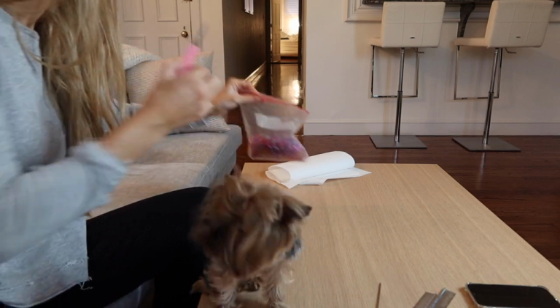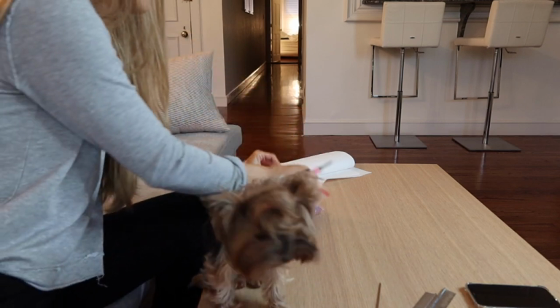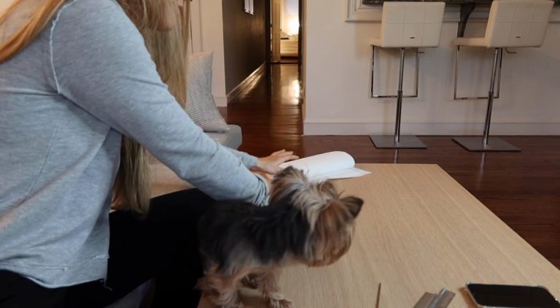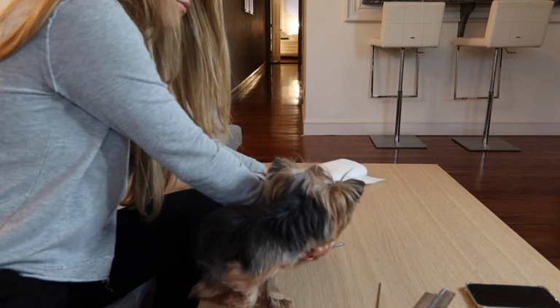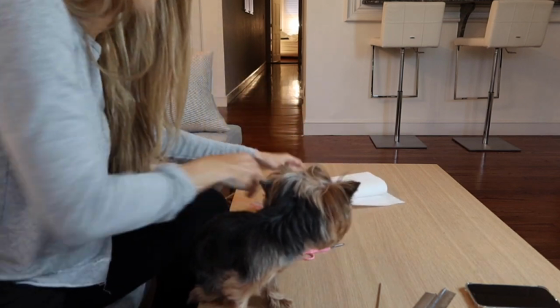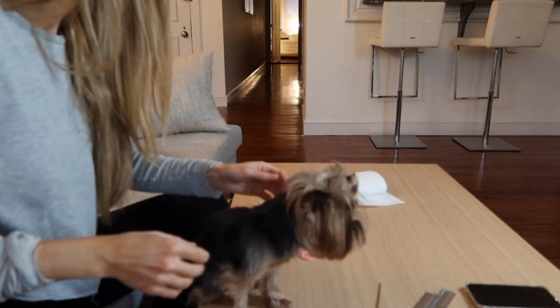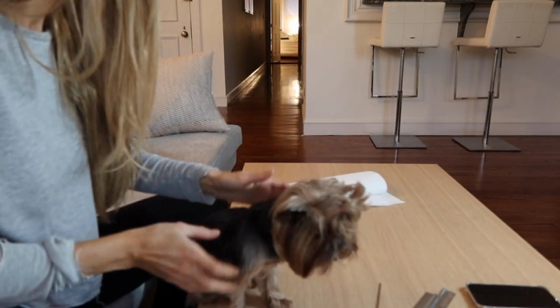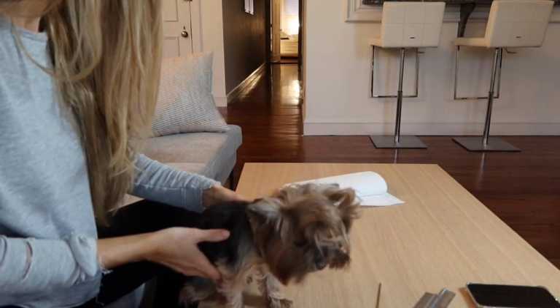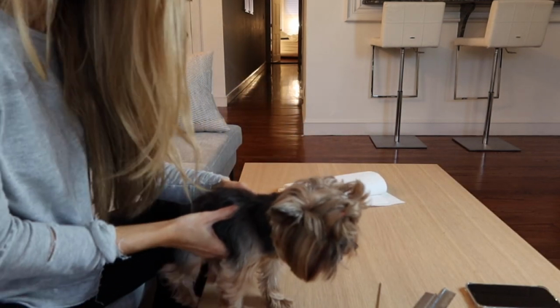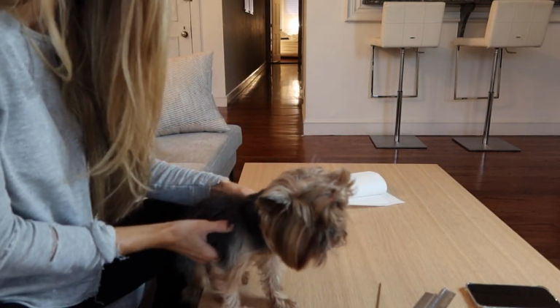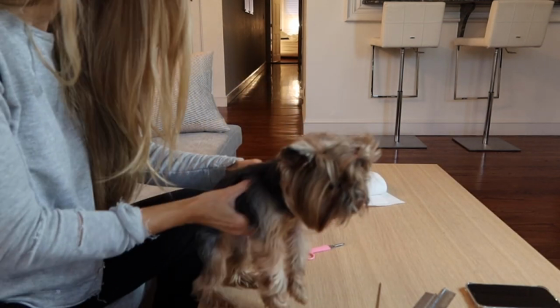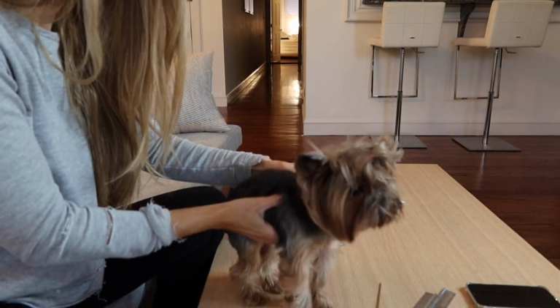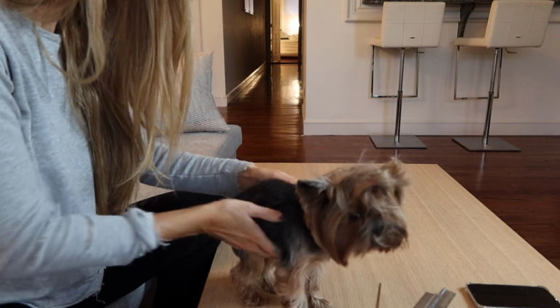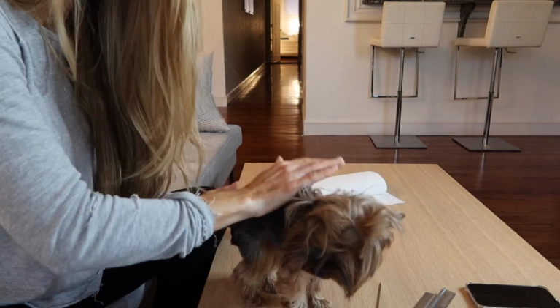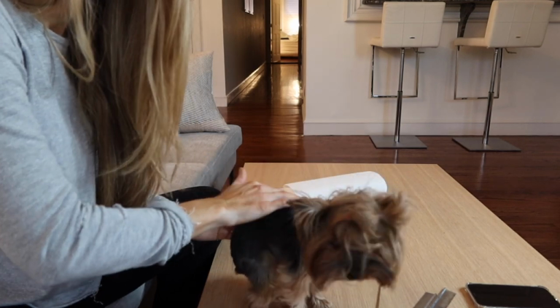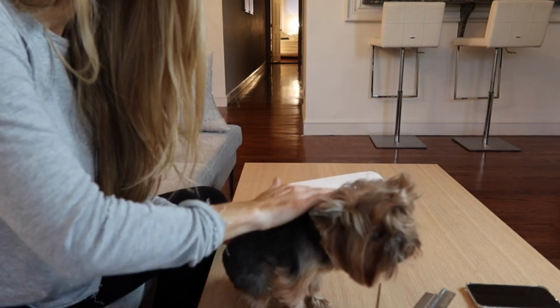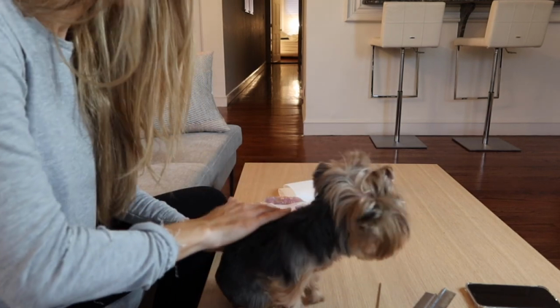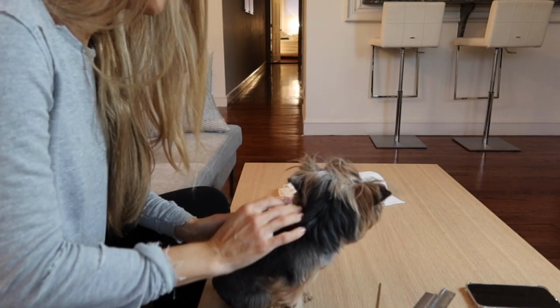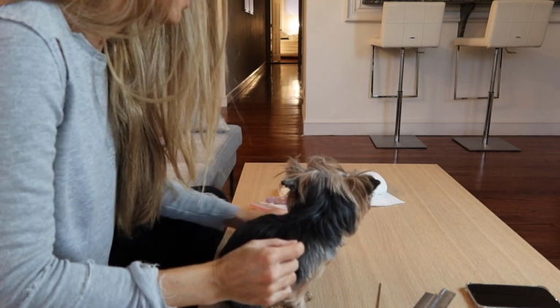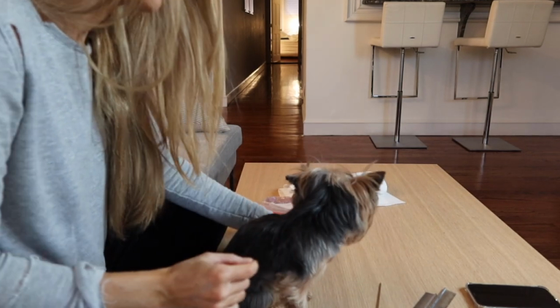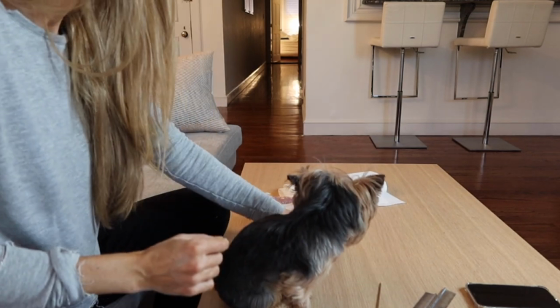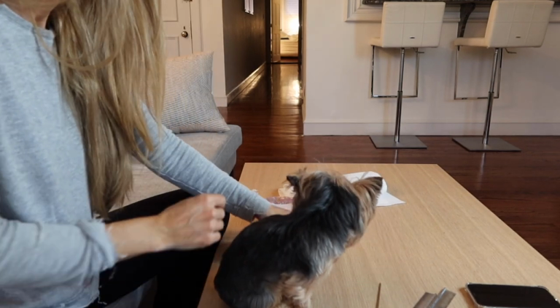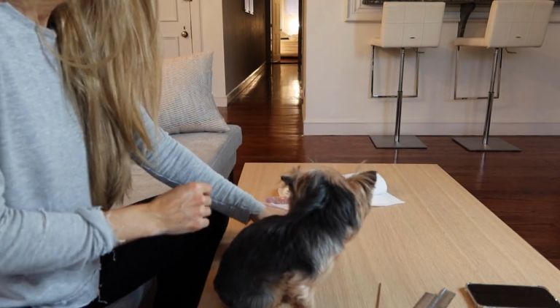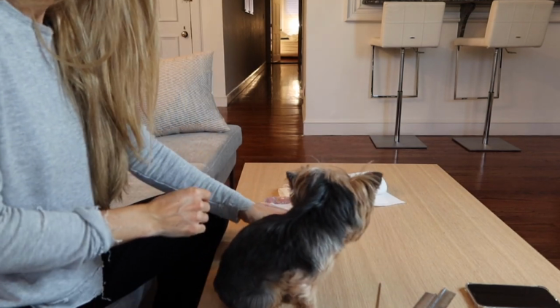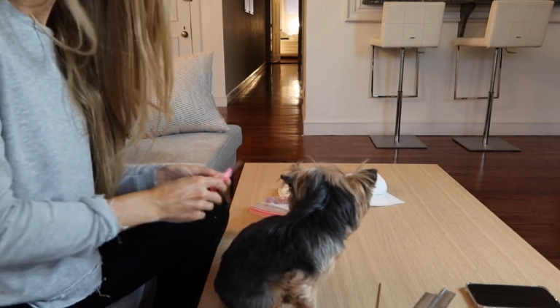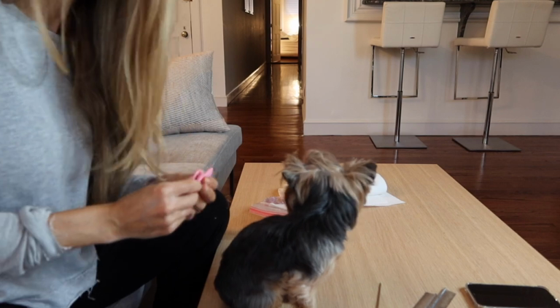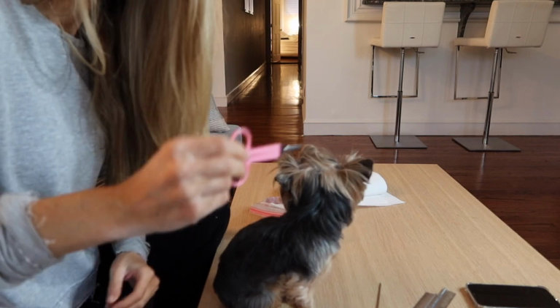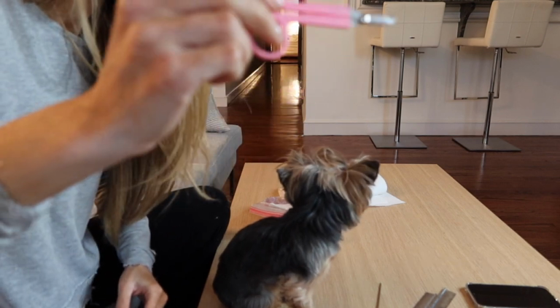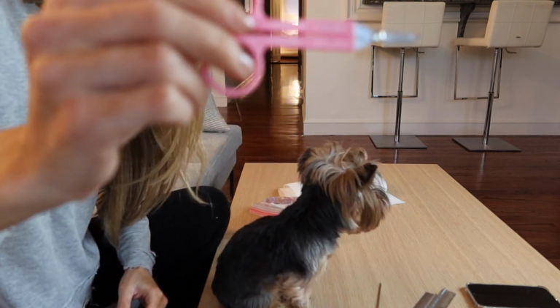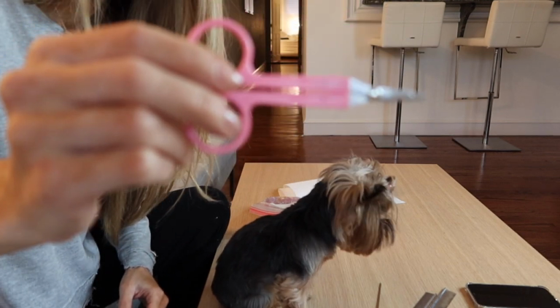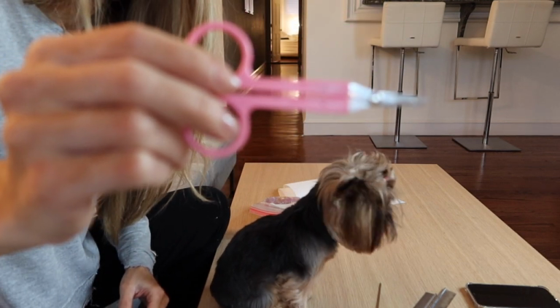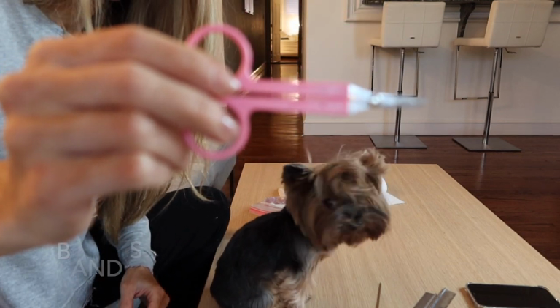Hi guys, so I am going to be grooming my dog Poppy here. I'm putting her on my coffee table so that I can see what I'm doing. I would usually put a towel down — I completely forgot.